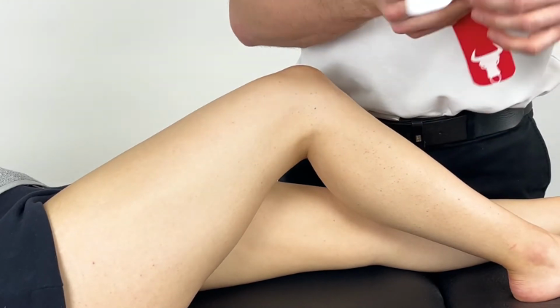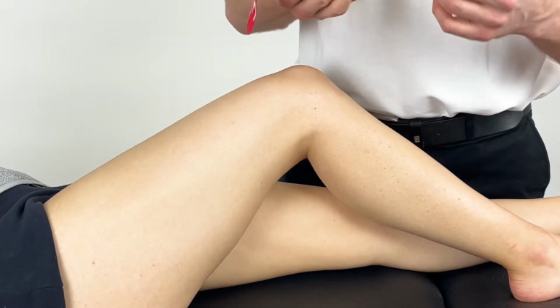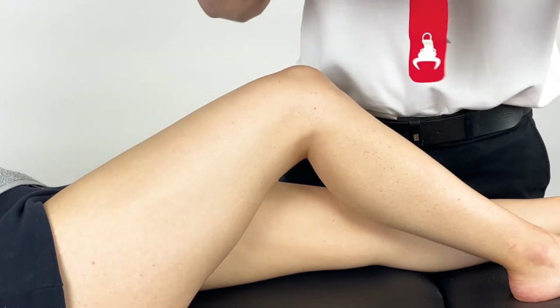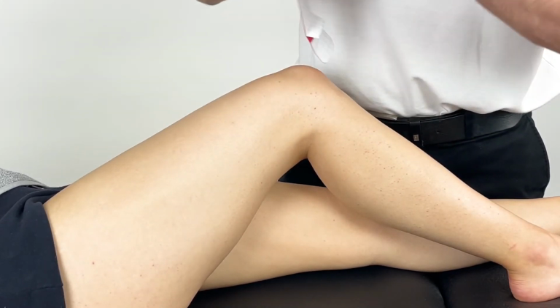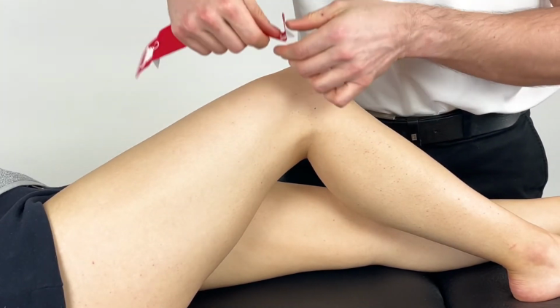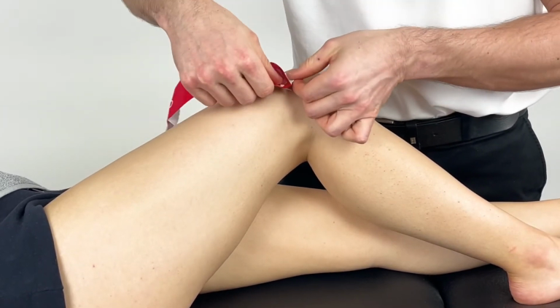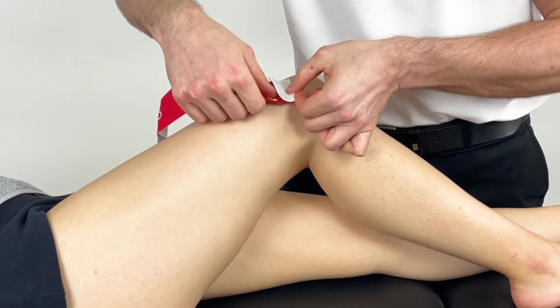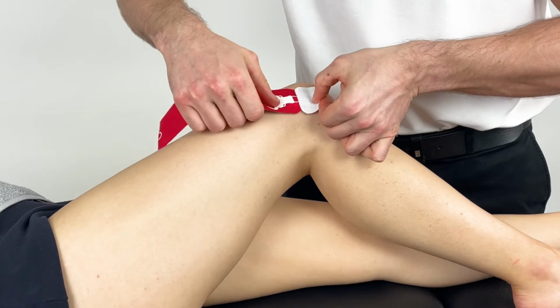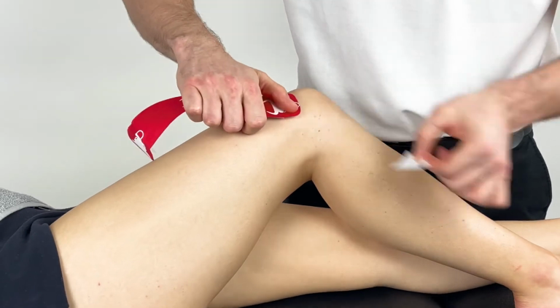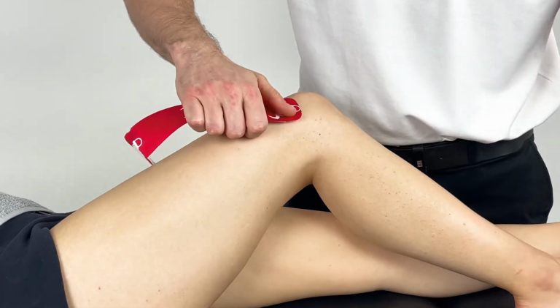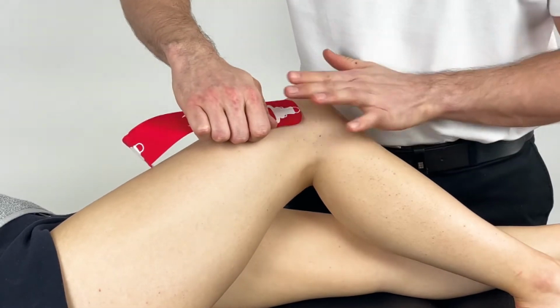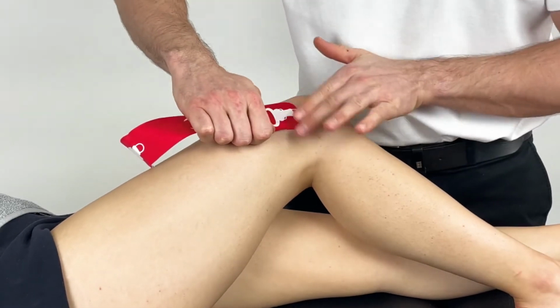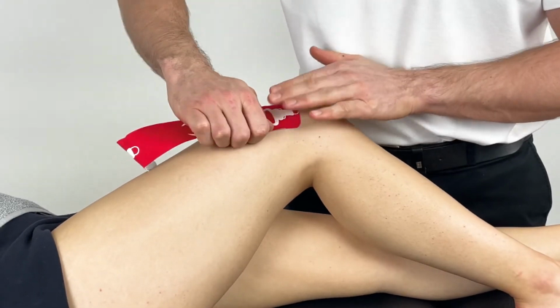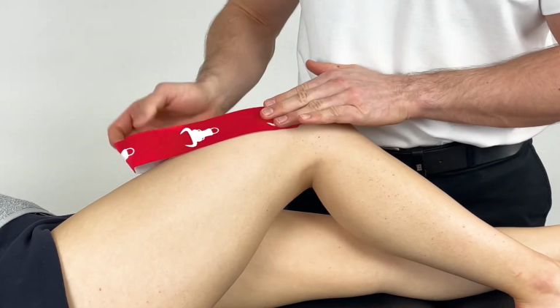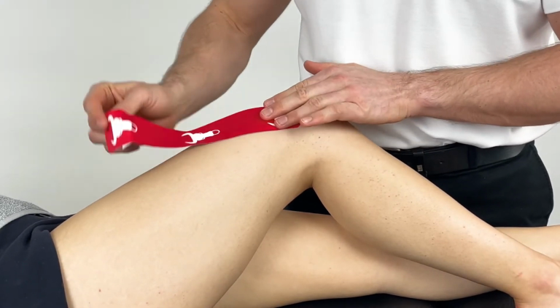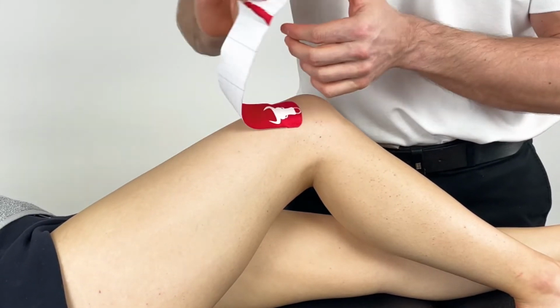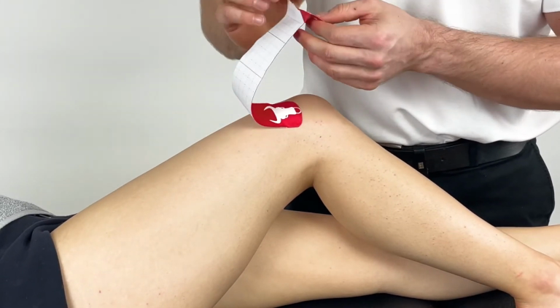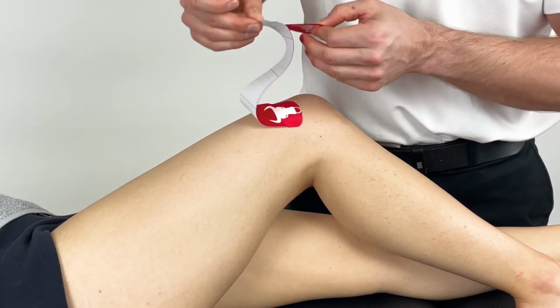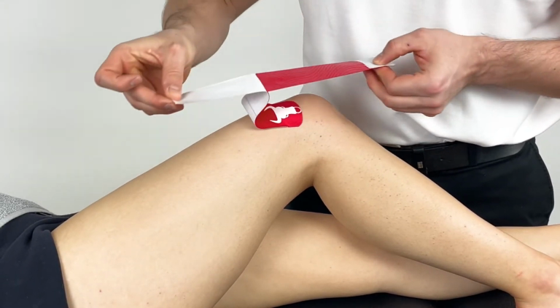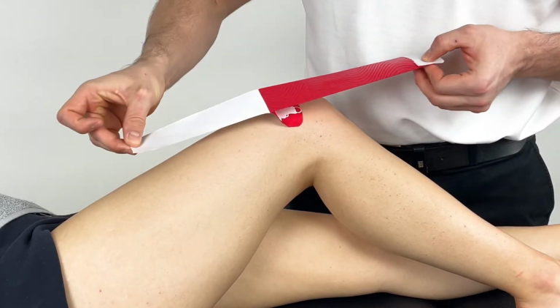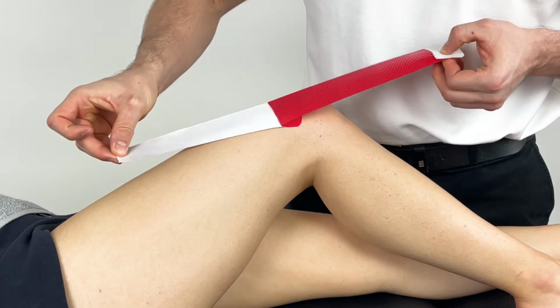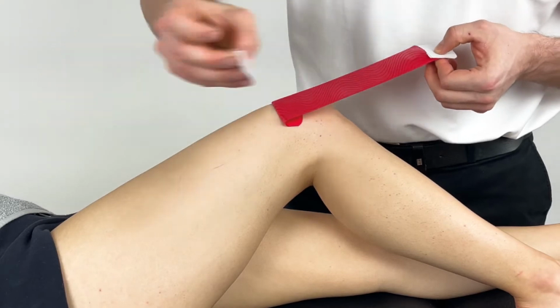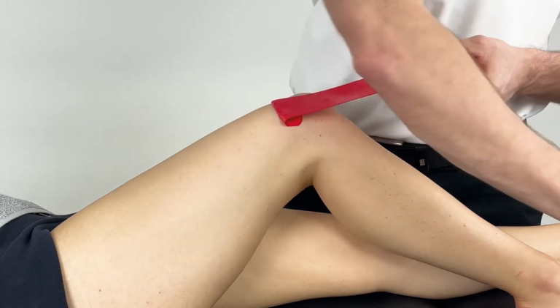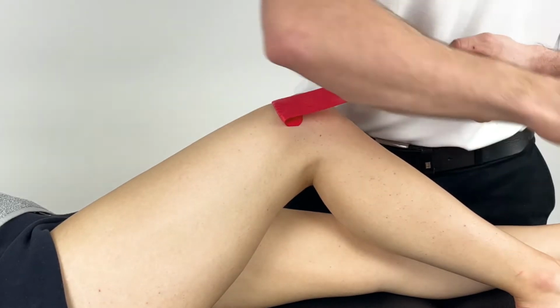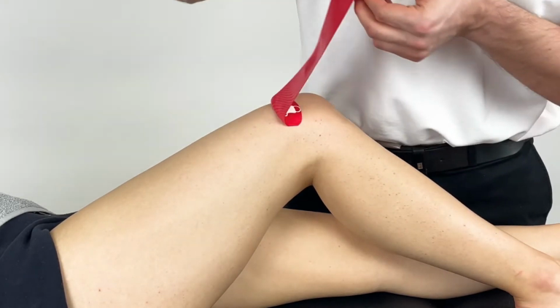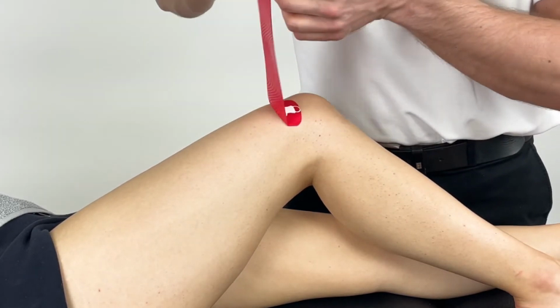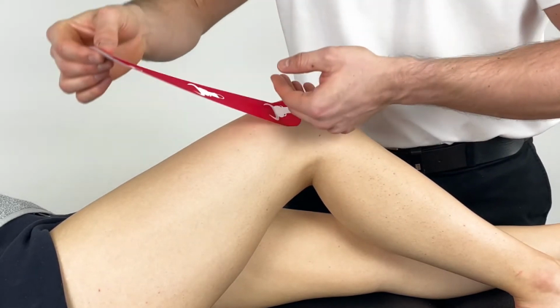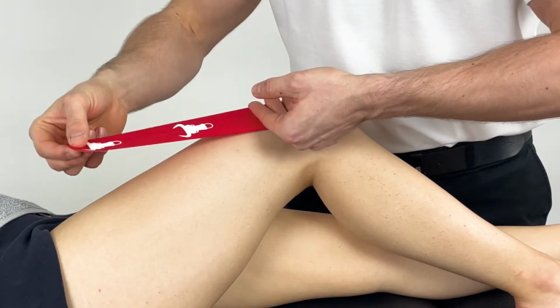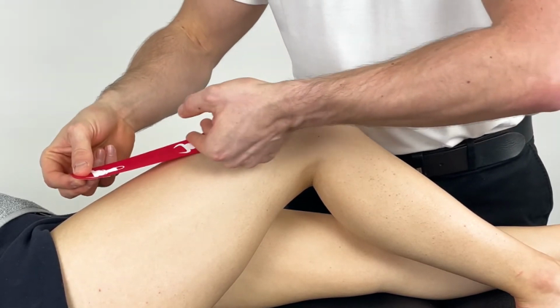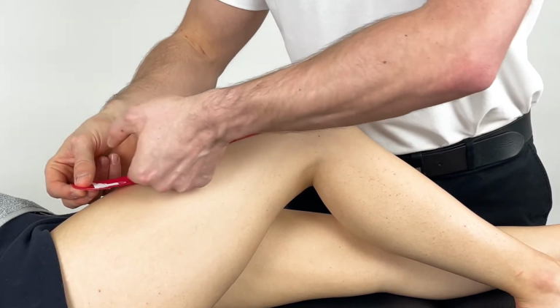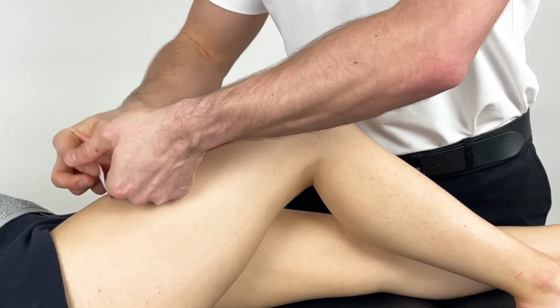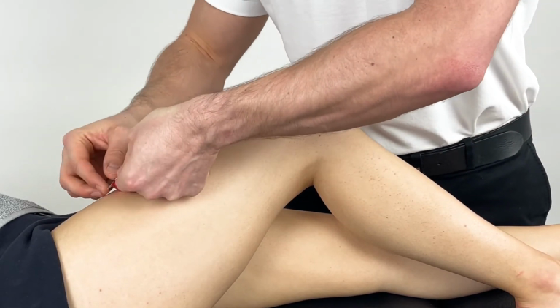With your first piece, anchor off here on the lateral condyle of the femur, remove the backing tape and apply with no tension toward the main bulk of the quadriceps.